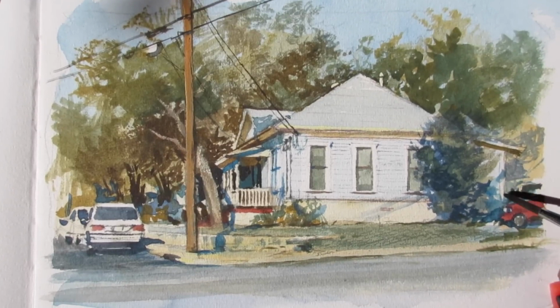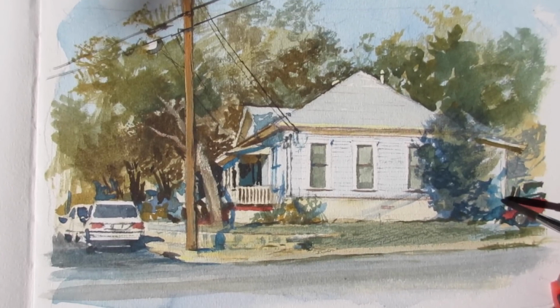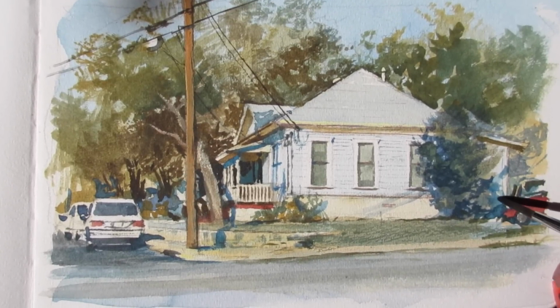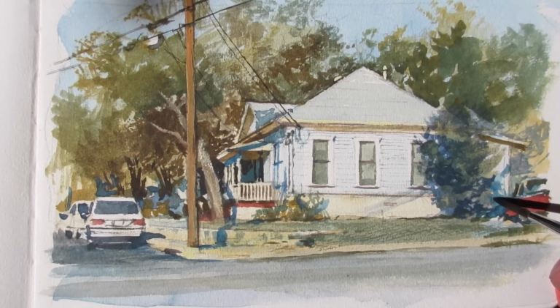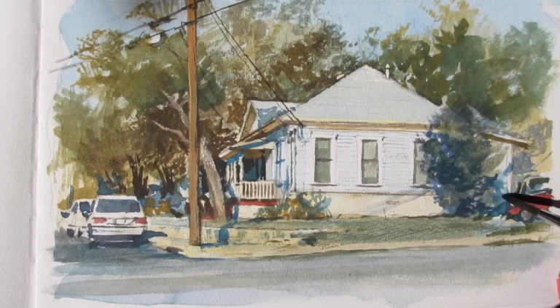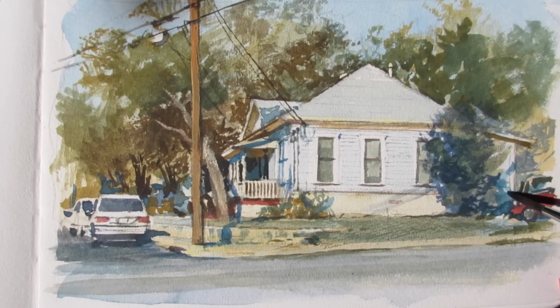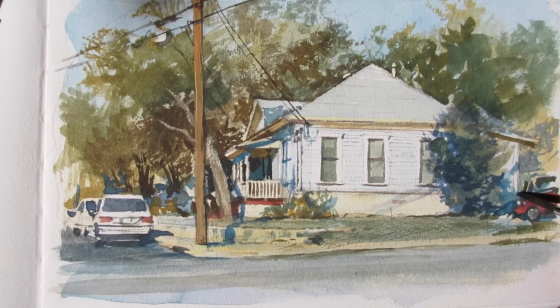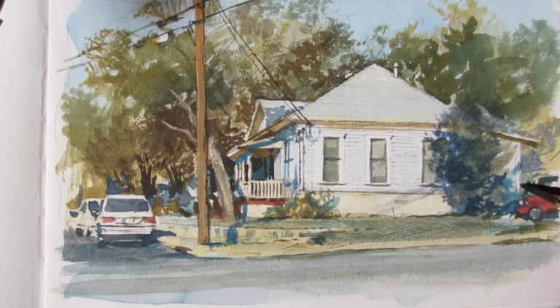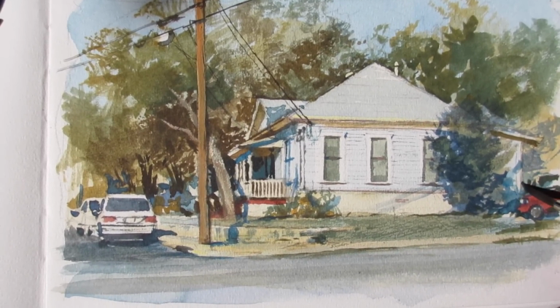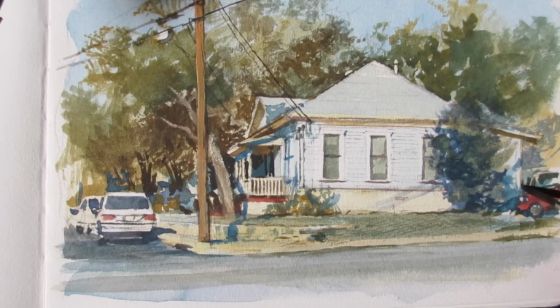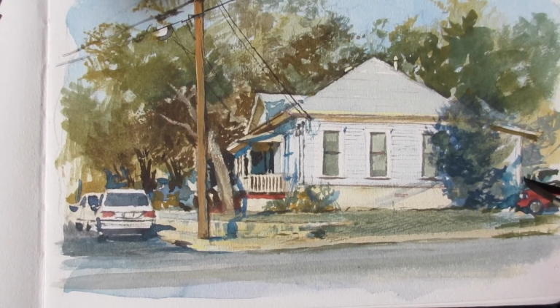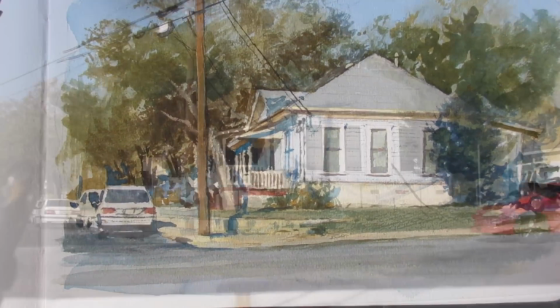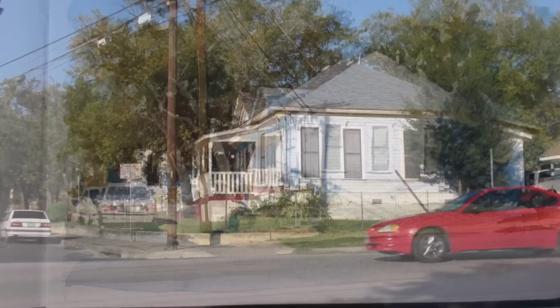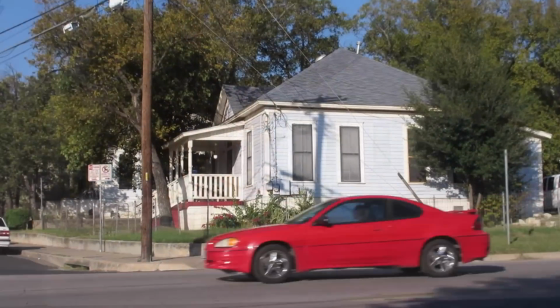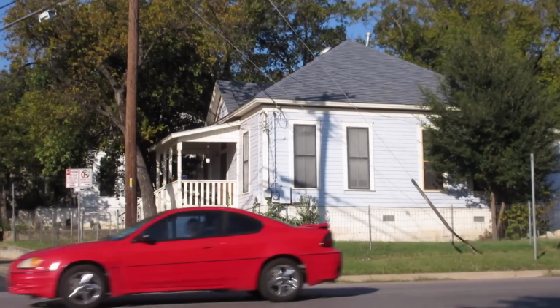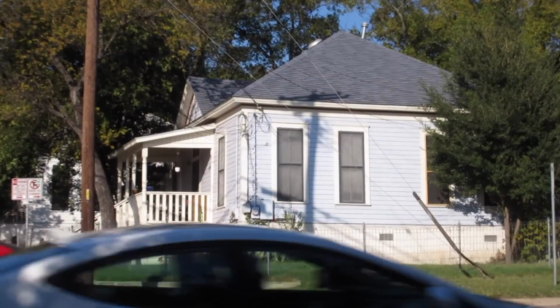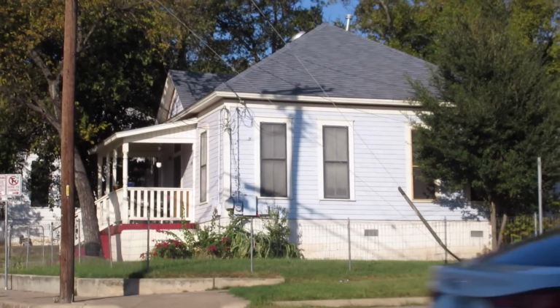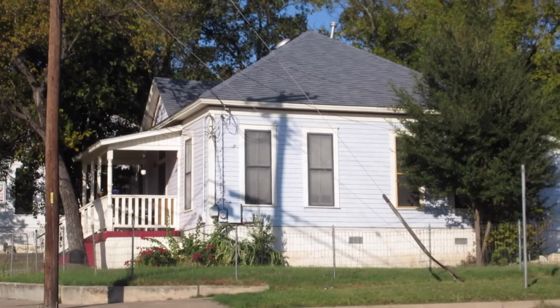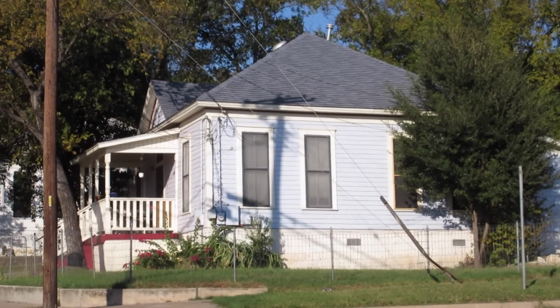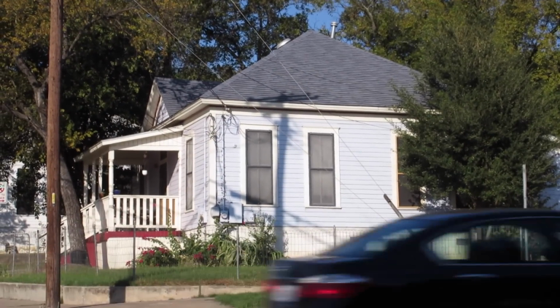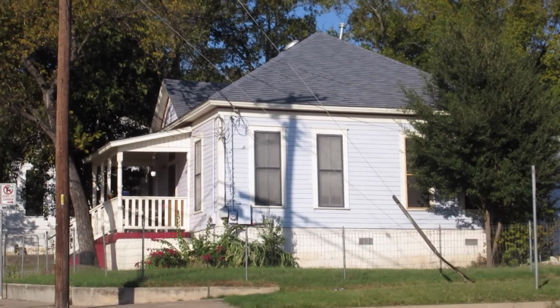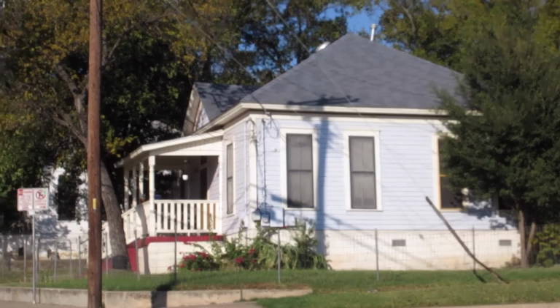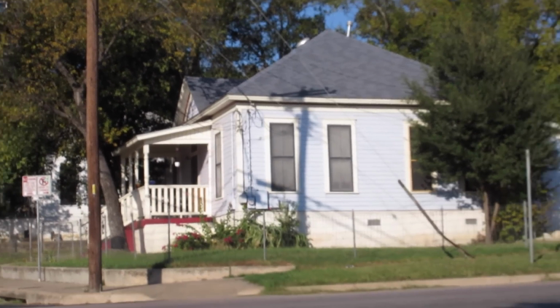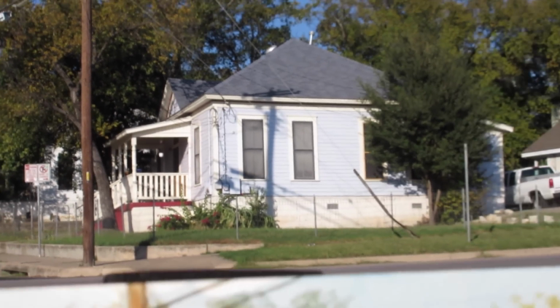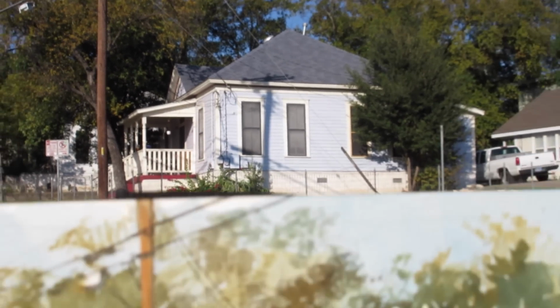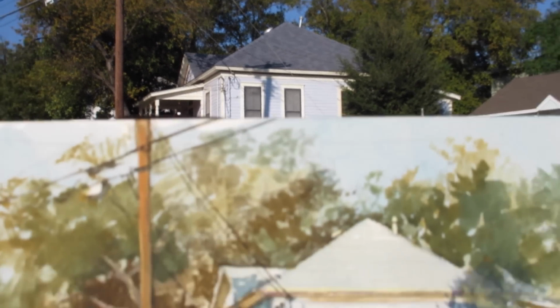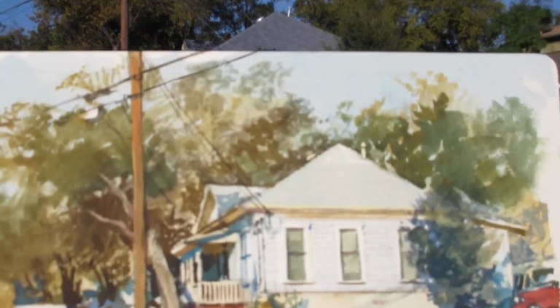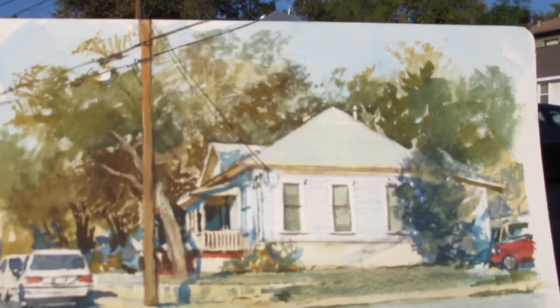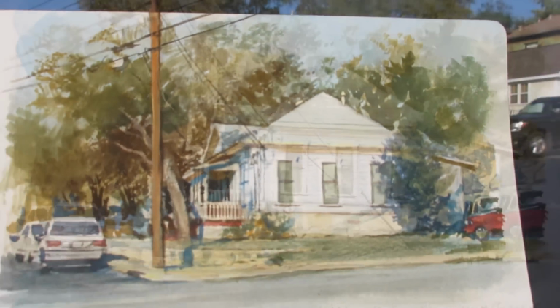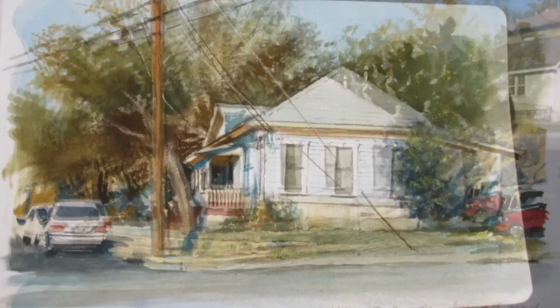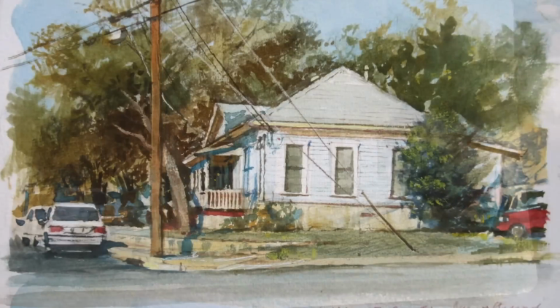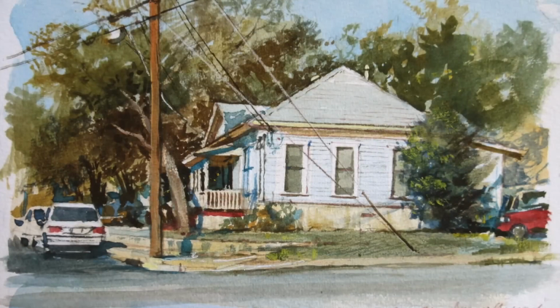All in all this is about a two-hour painting and now that it's finished I can kind of pull it together with some very last details.